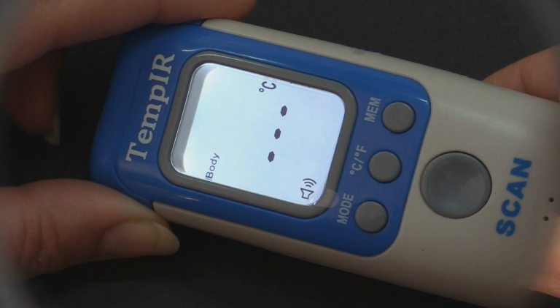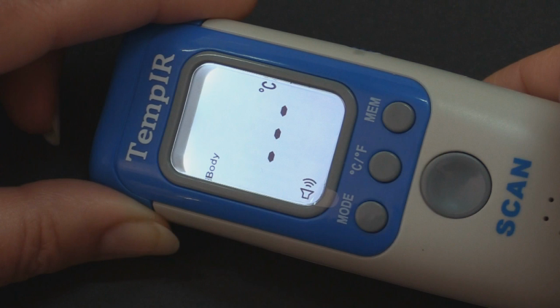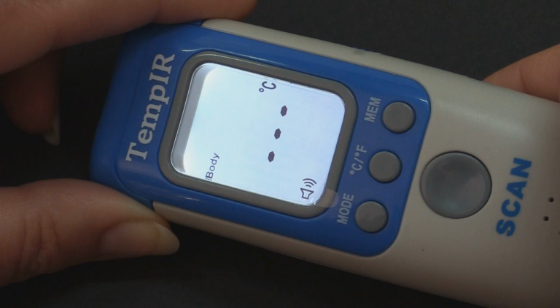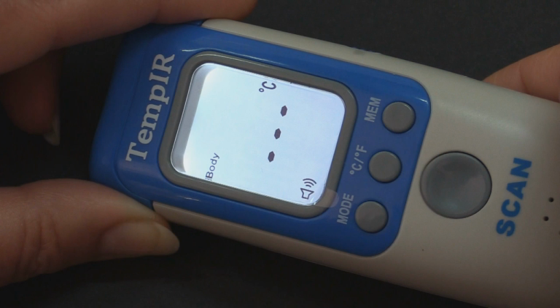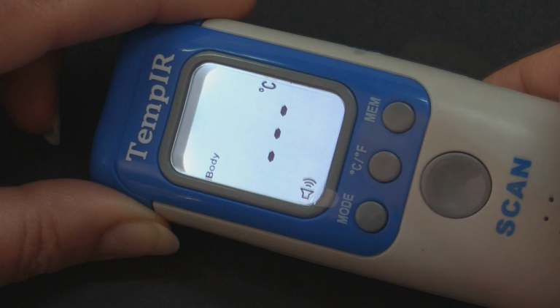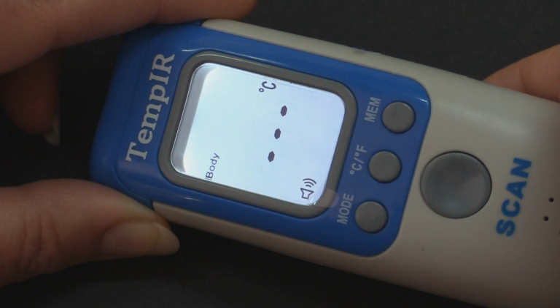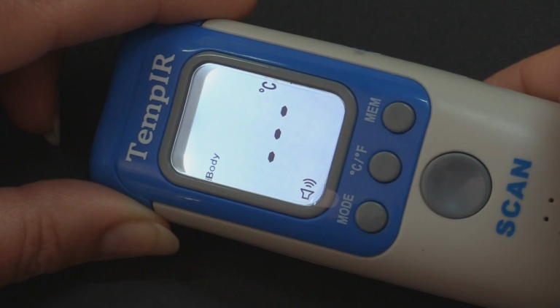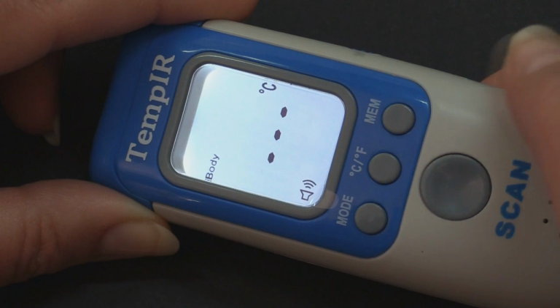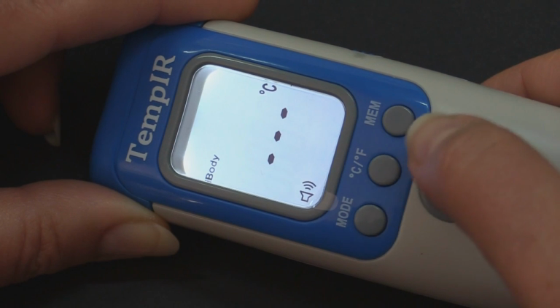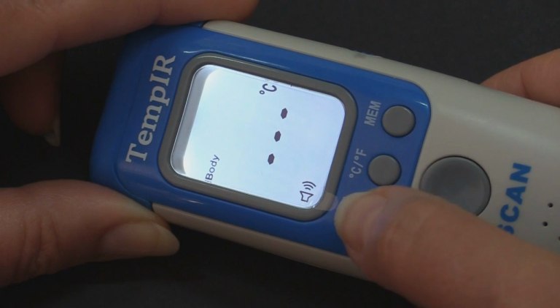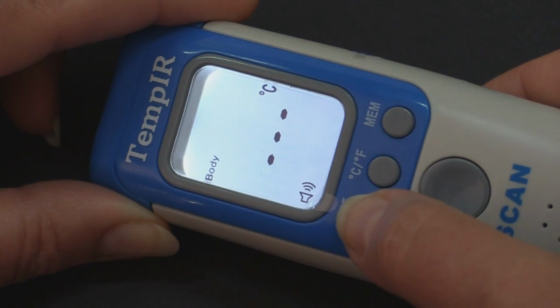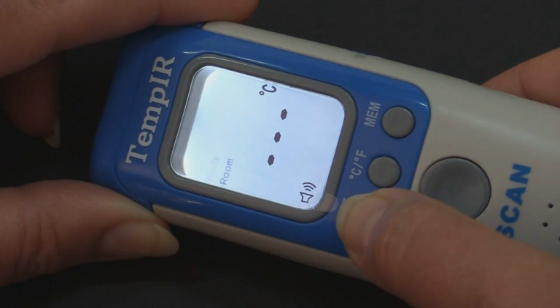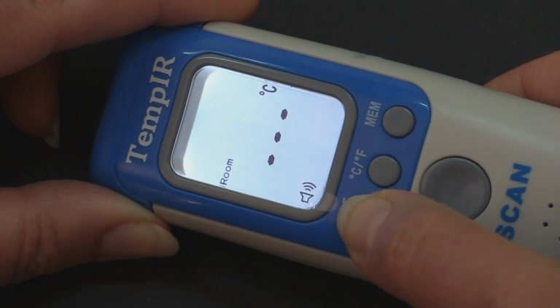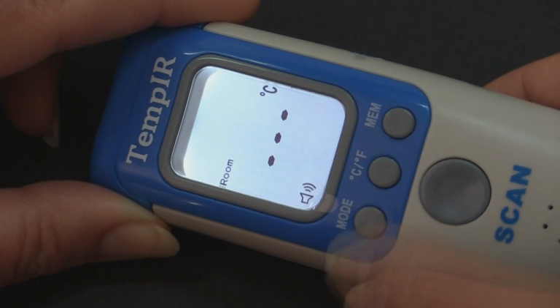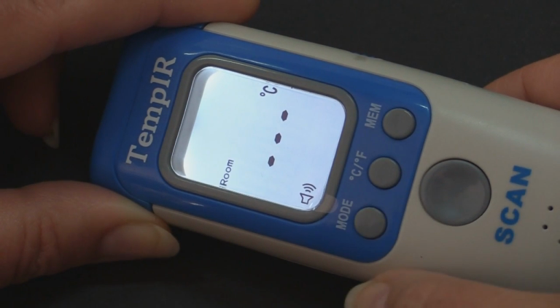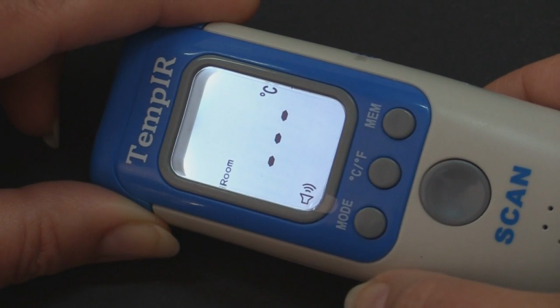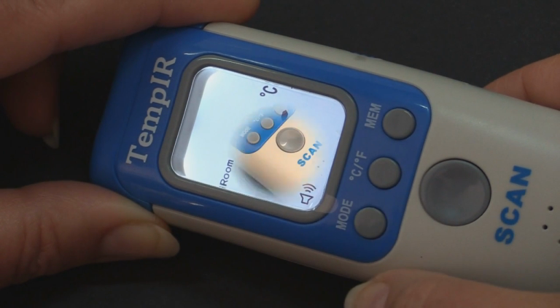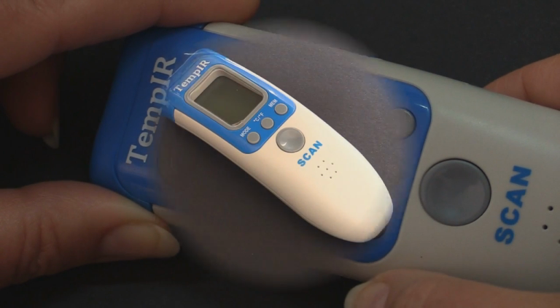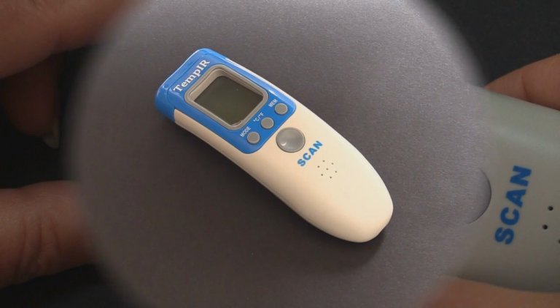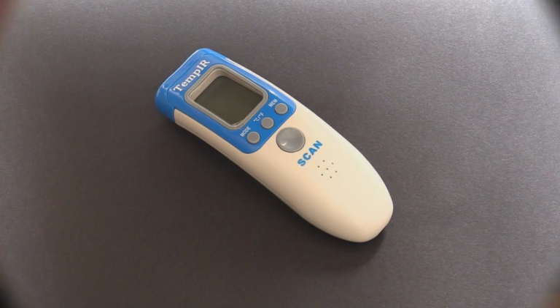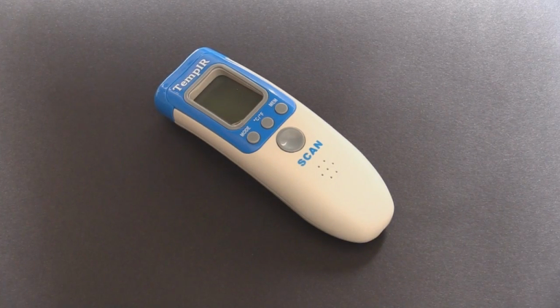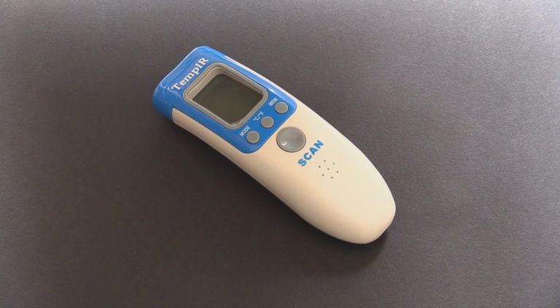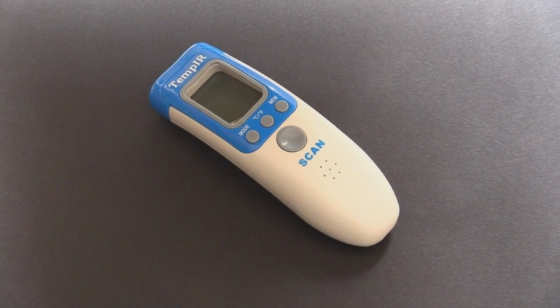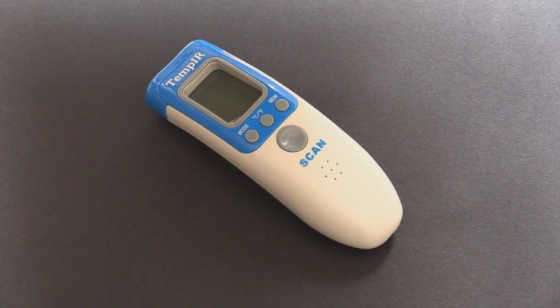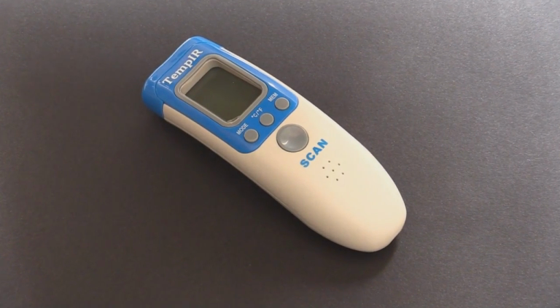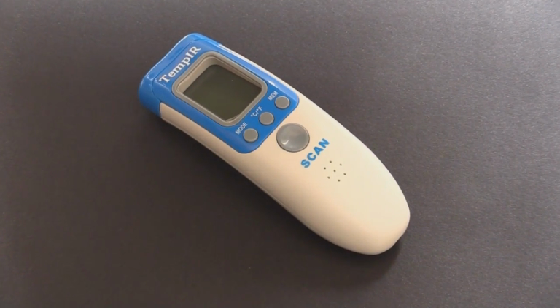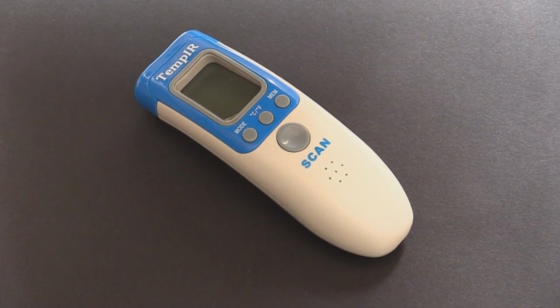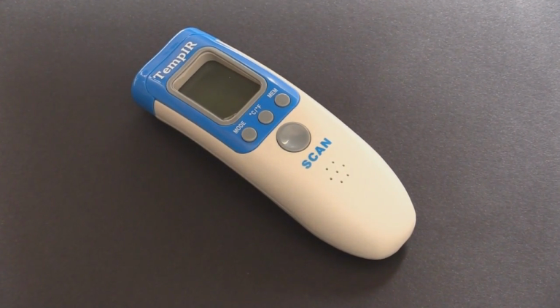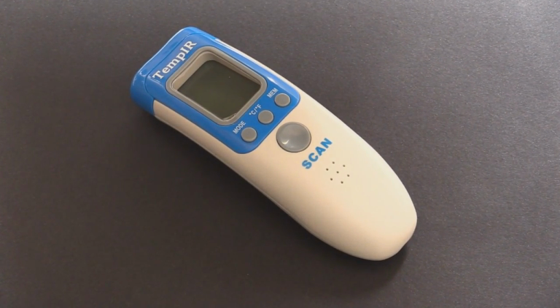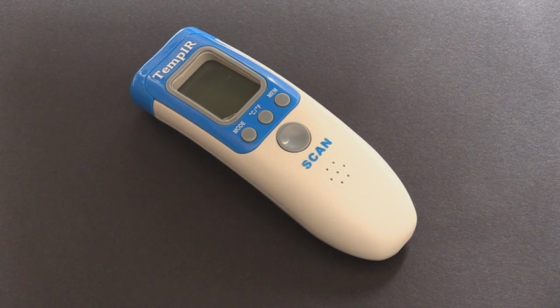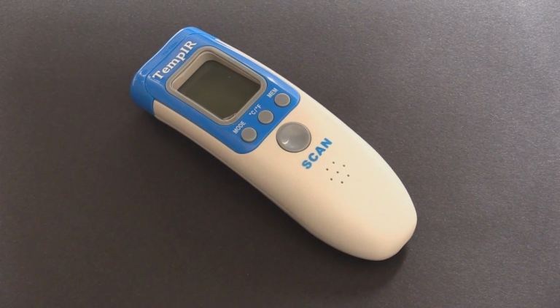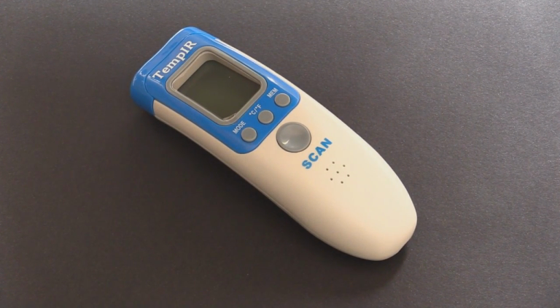To take the temperature of a room, use the mode button to select room. It is important that the thermometer is allowed to acclimatise in the room for about 15 minutes.